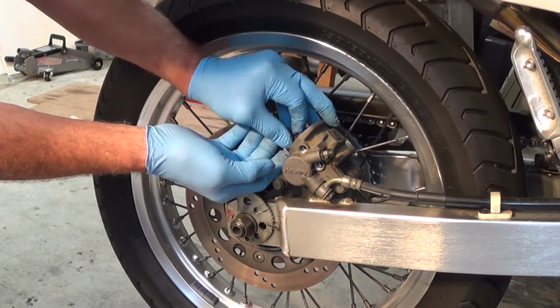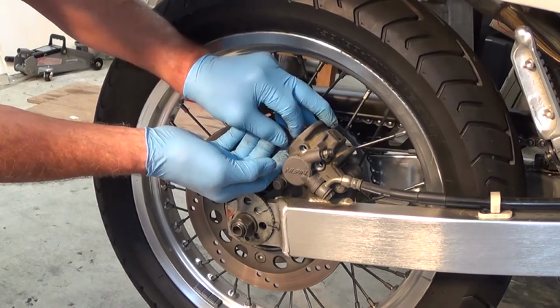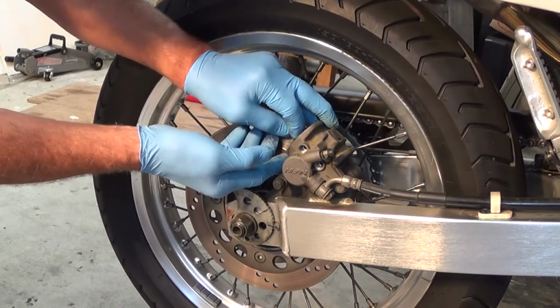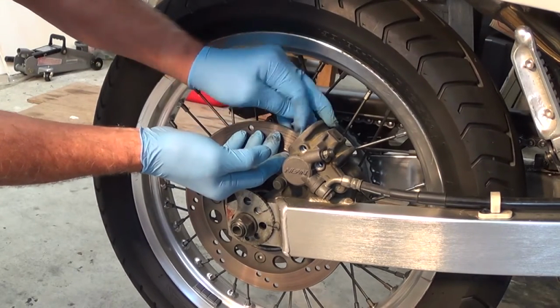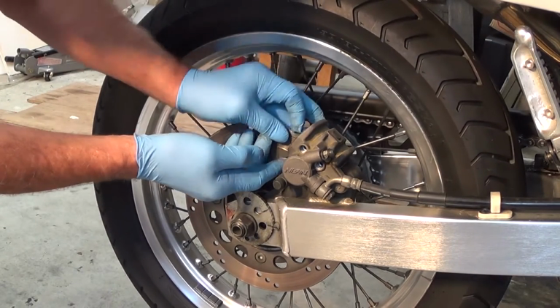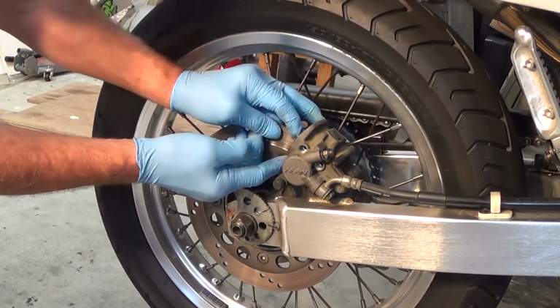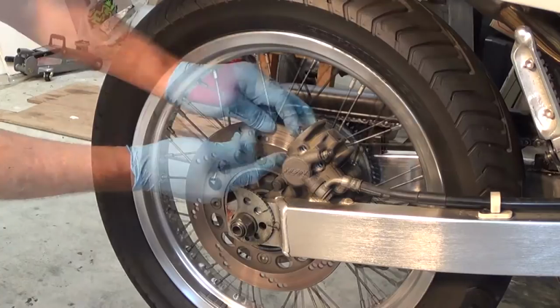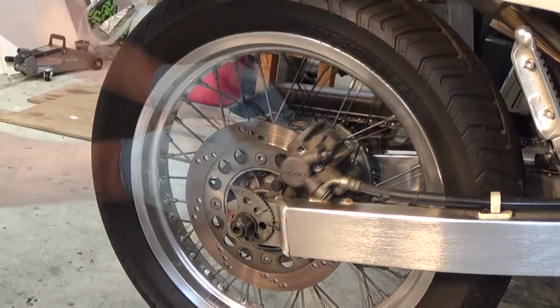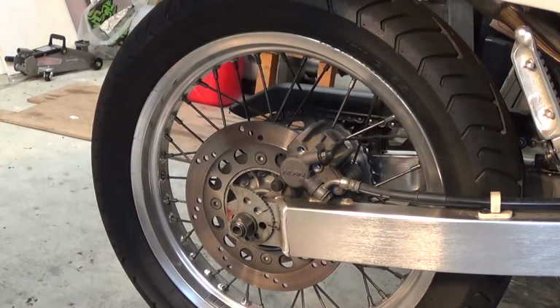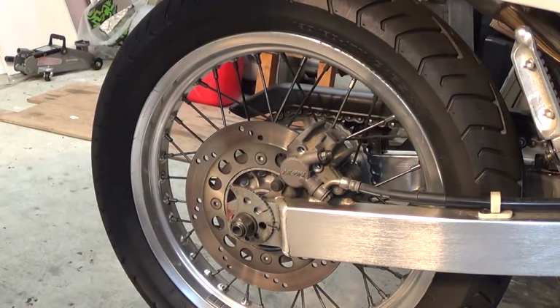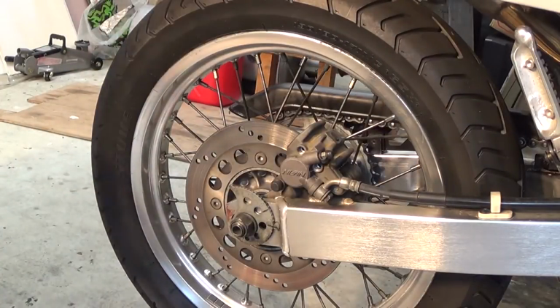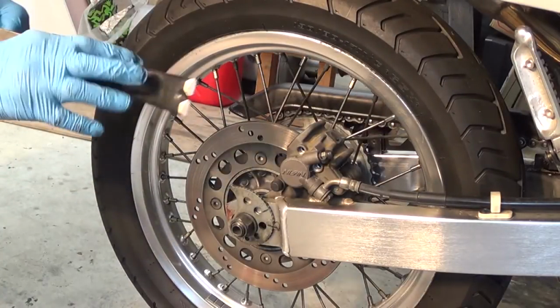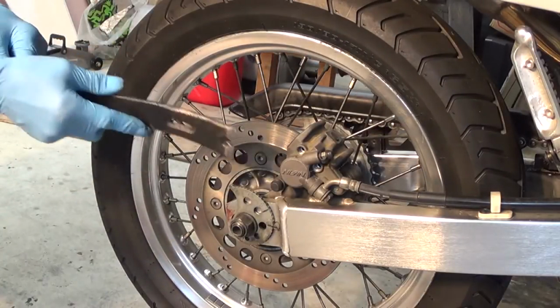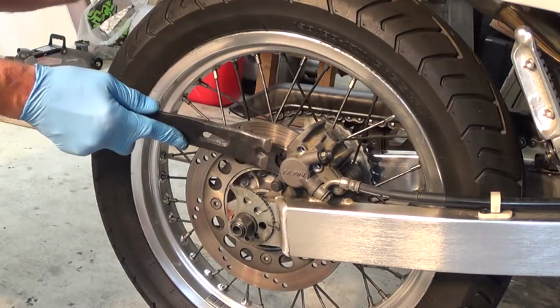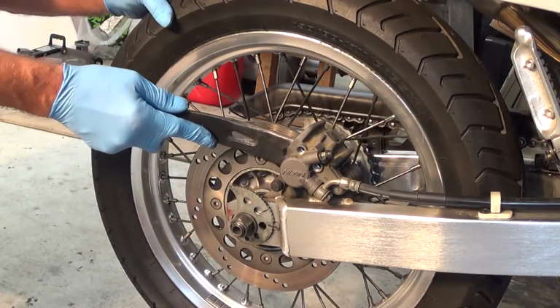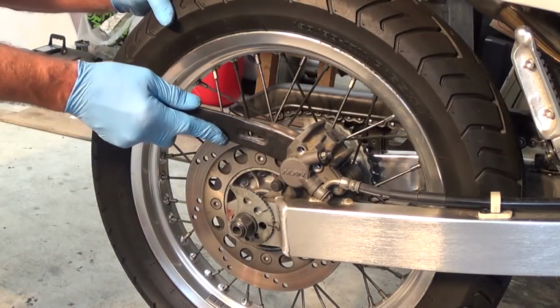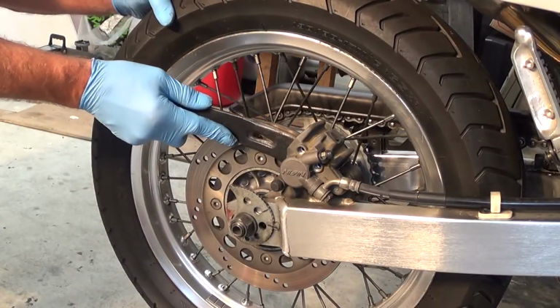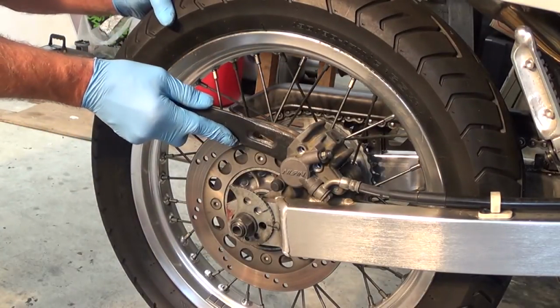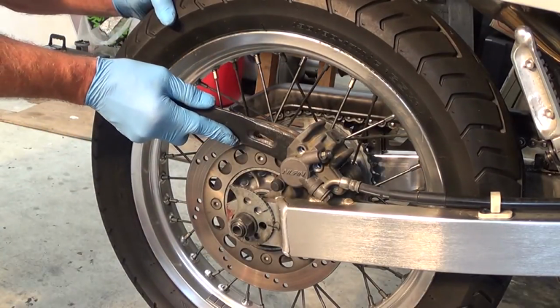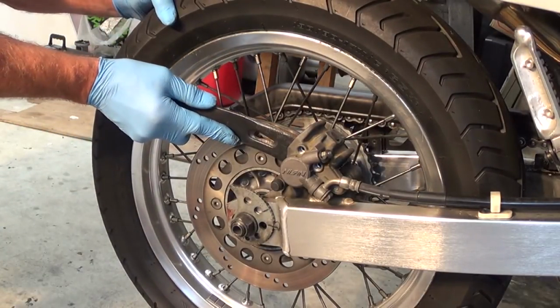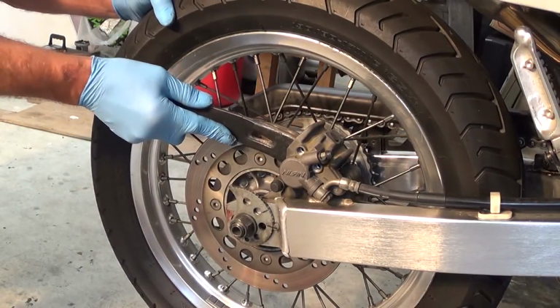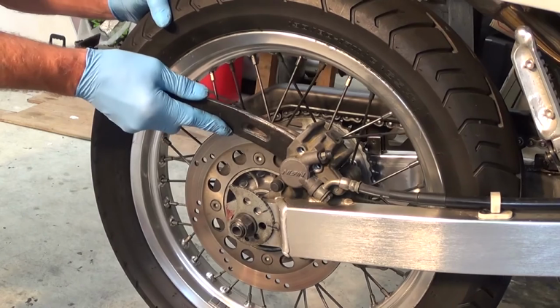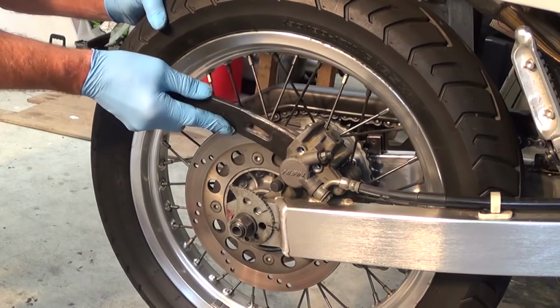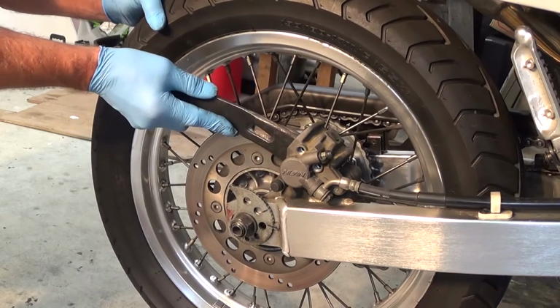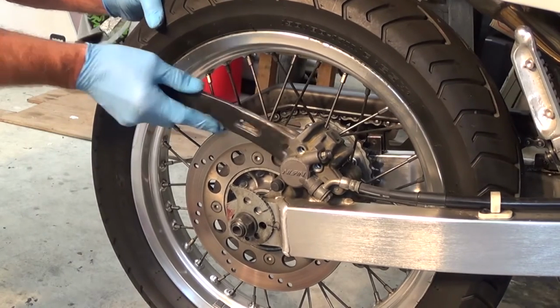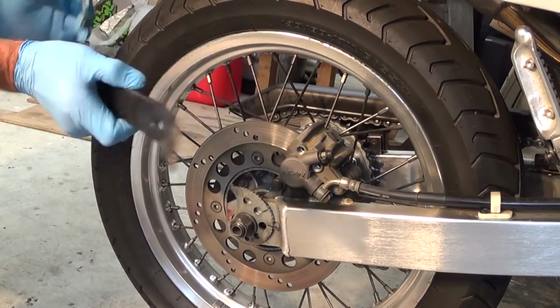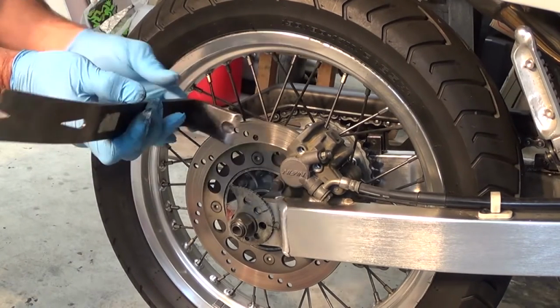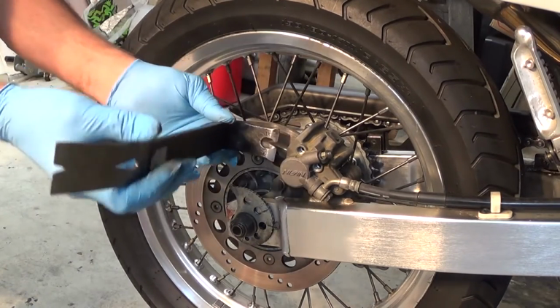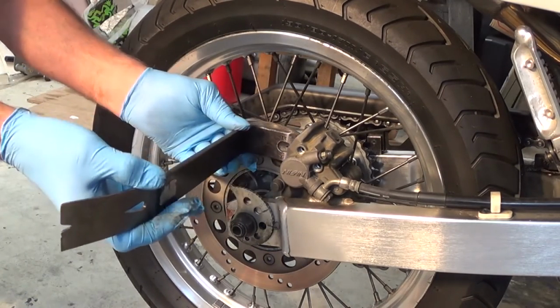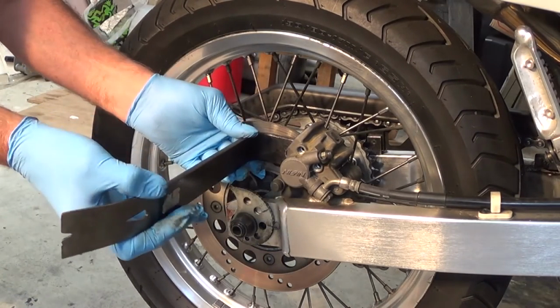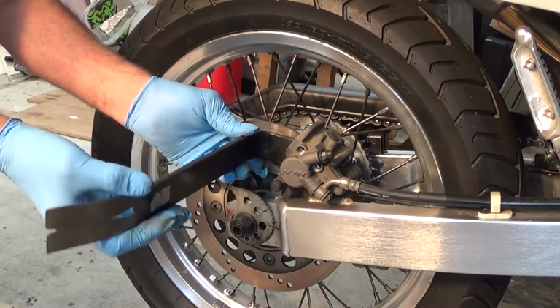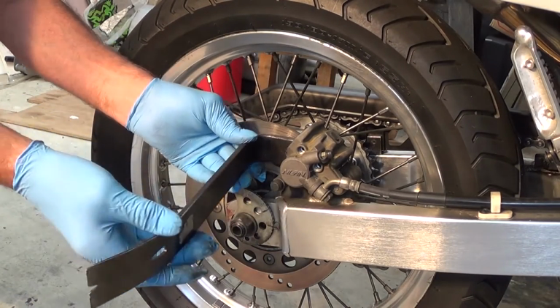Sorry about the steam. I might just give that piston a wee nudge — just a wee one.